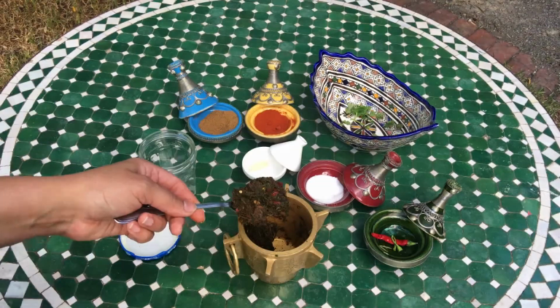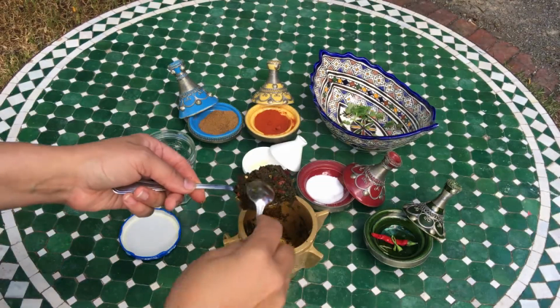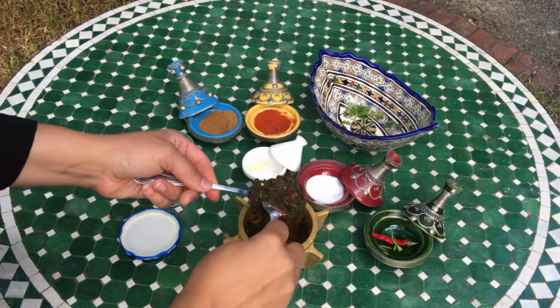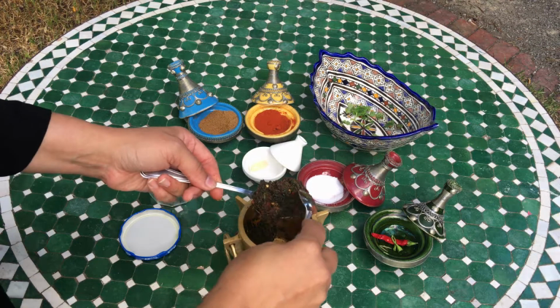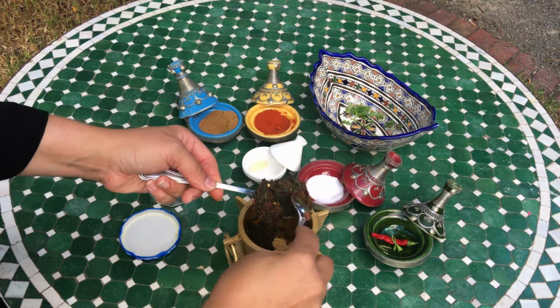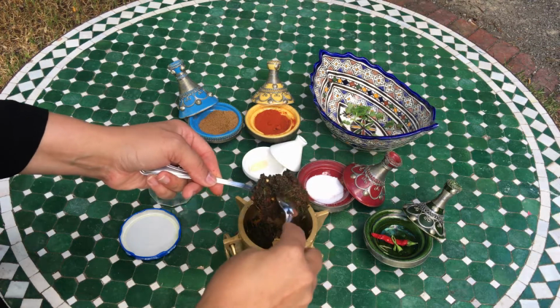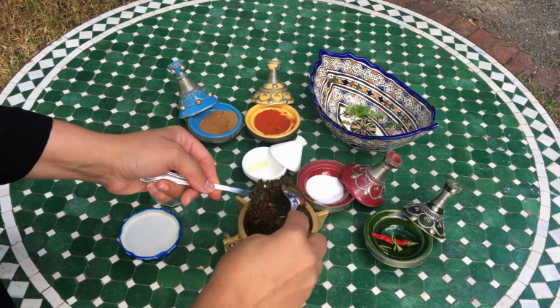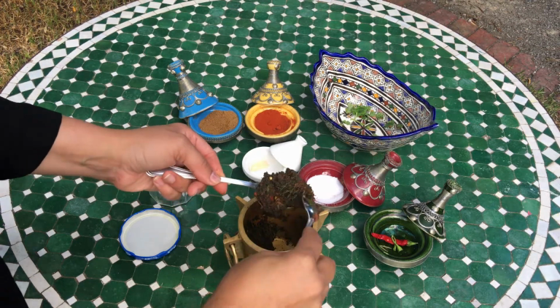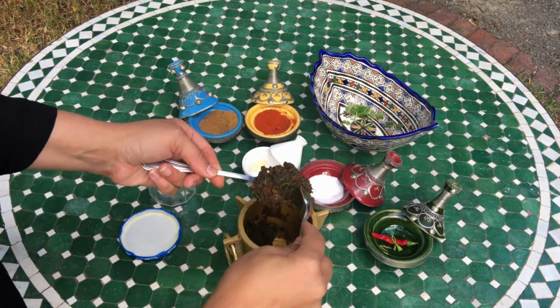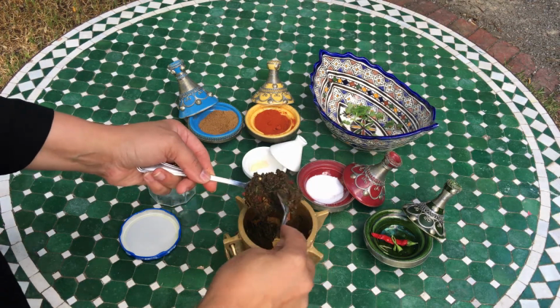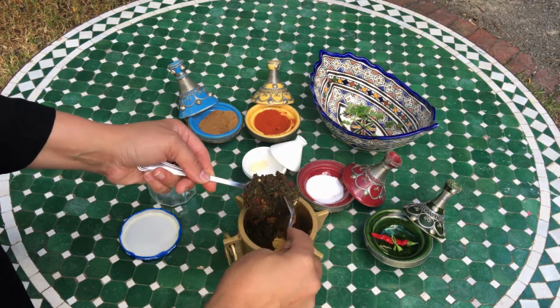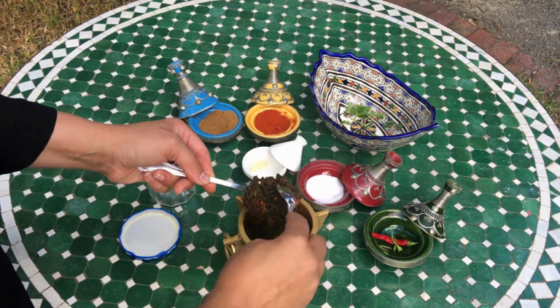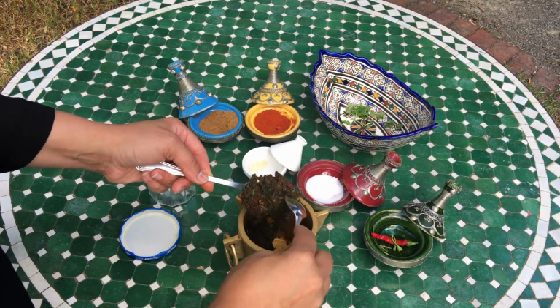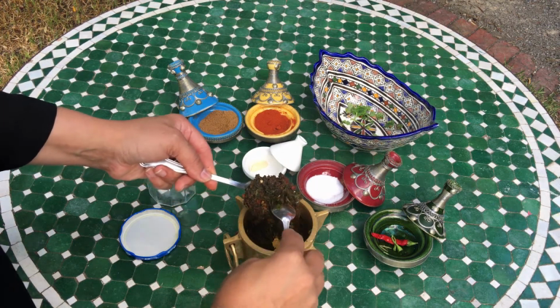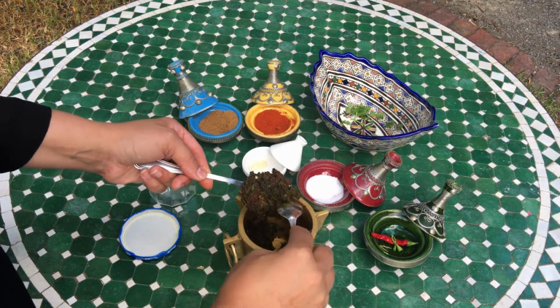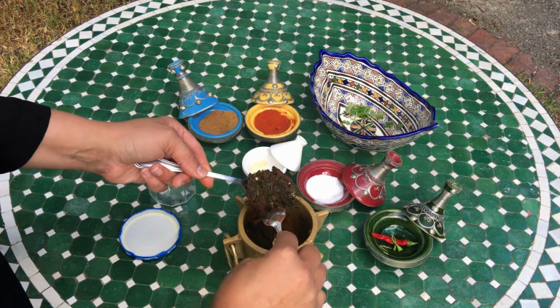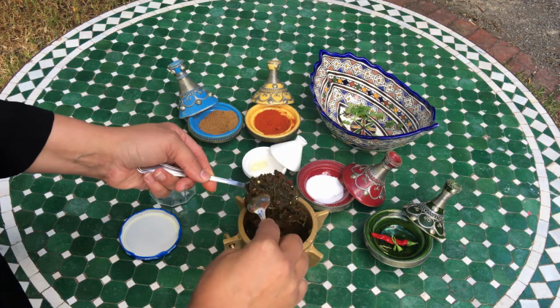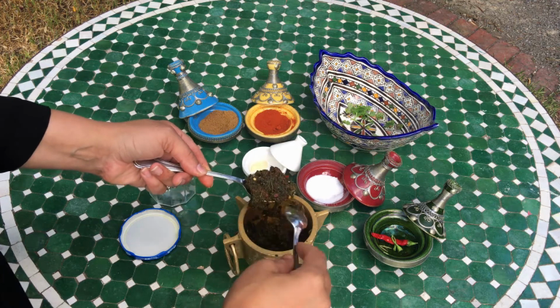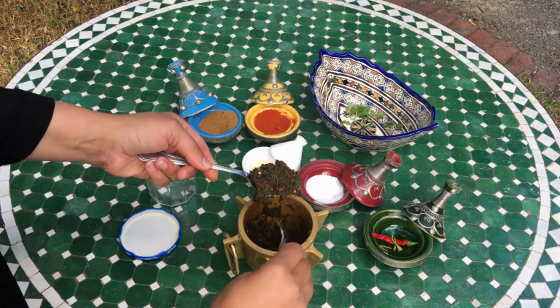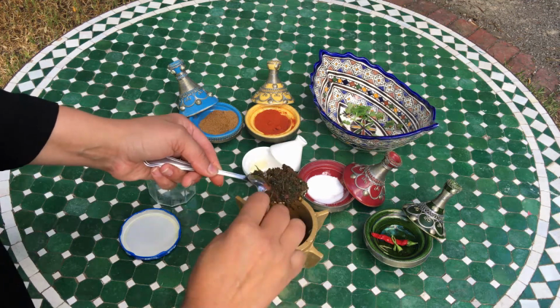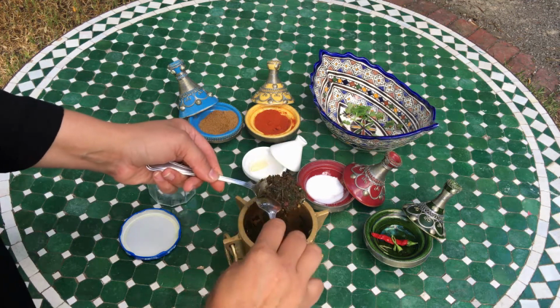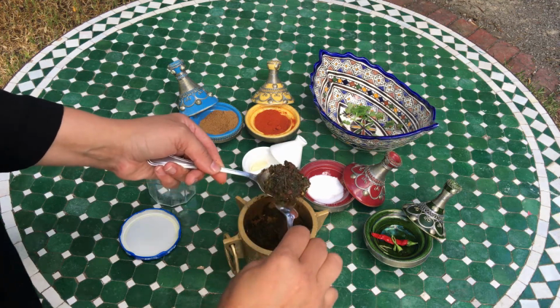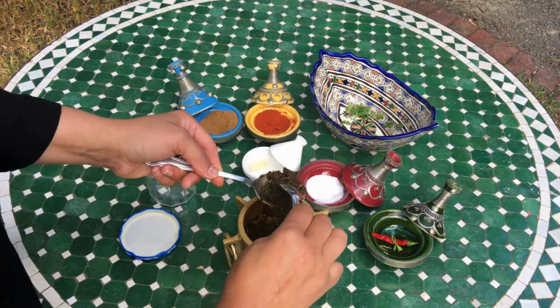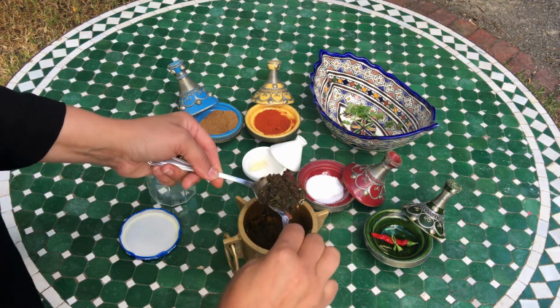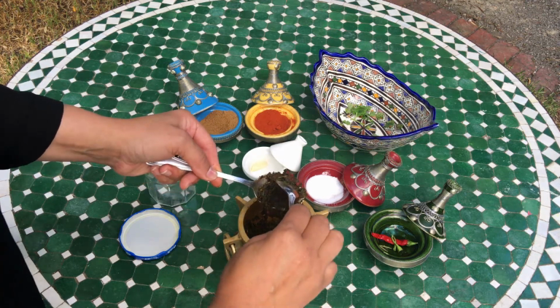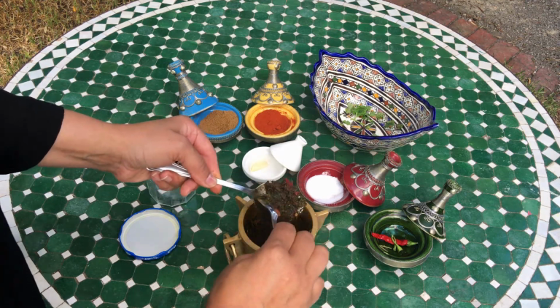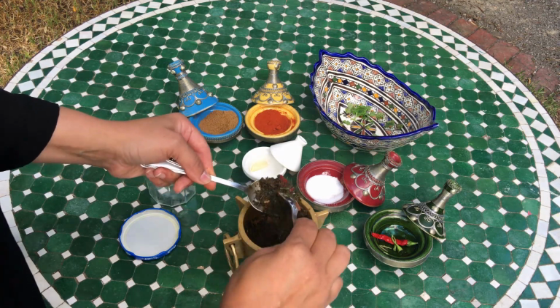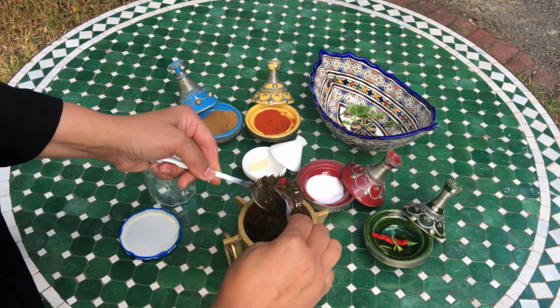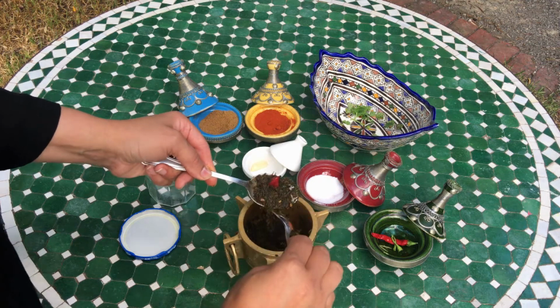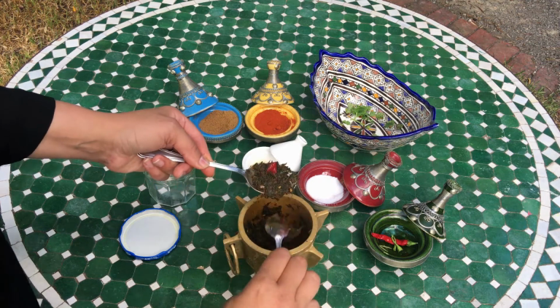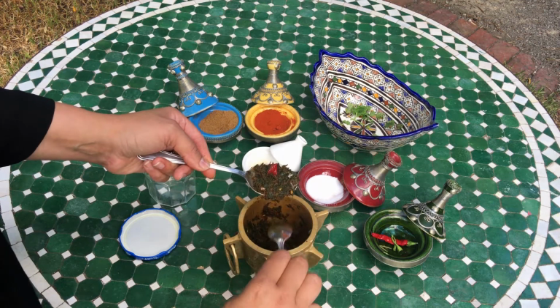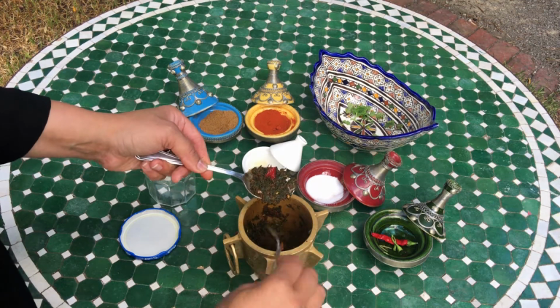Now you can see all the ingredients mixed together. That's why you really want to mash it as much as you can so all the chili, all the garlic, all the coriander, and all the spices are fully mixed together.